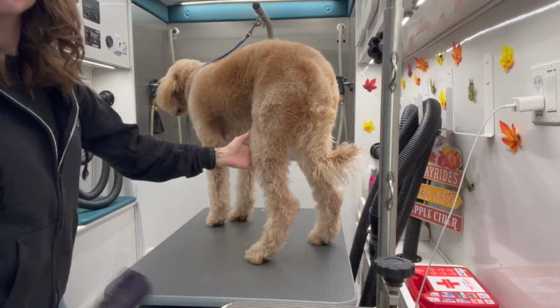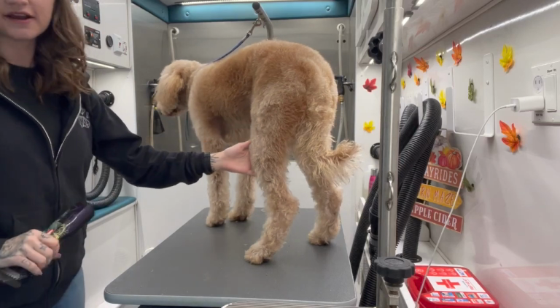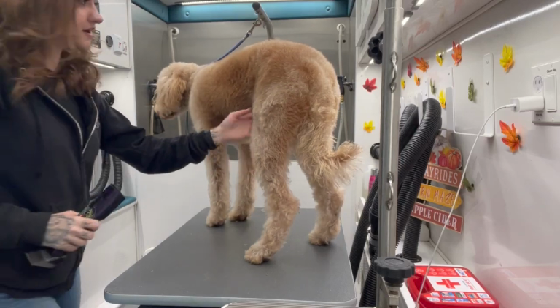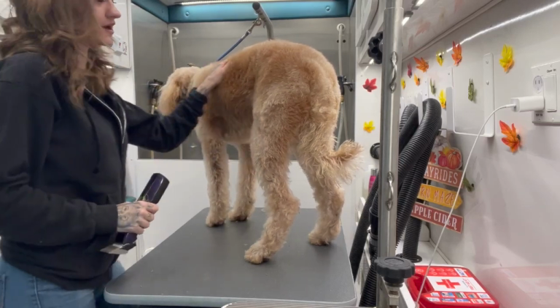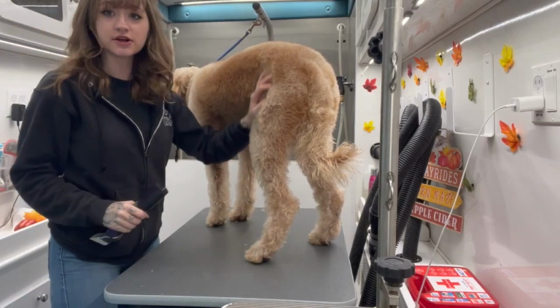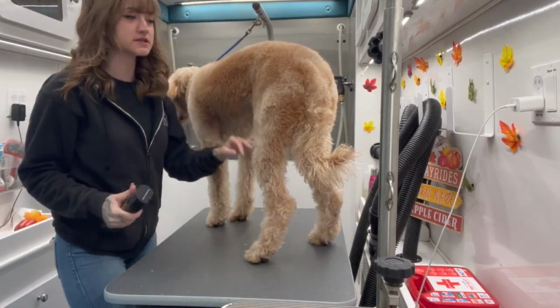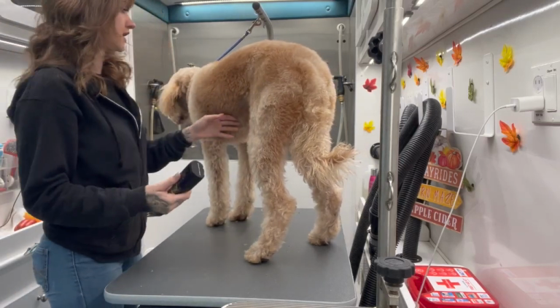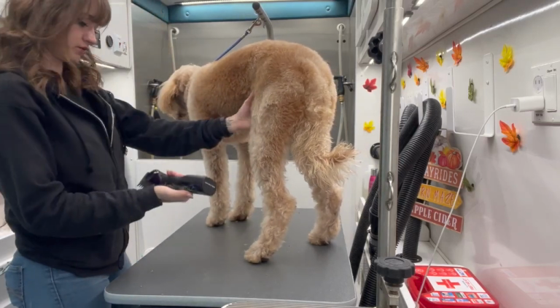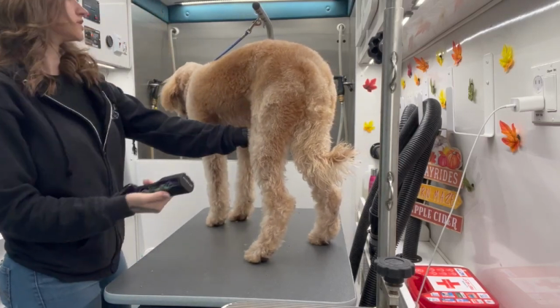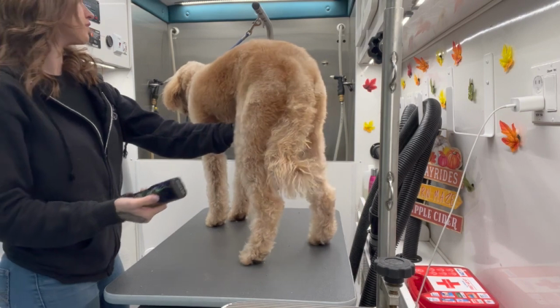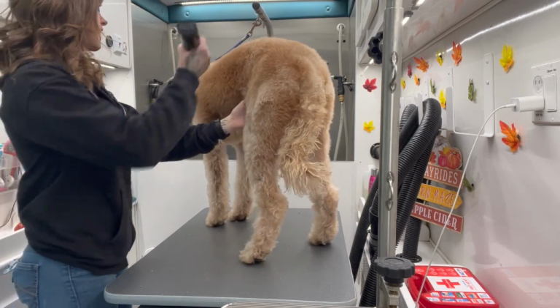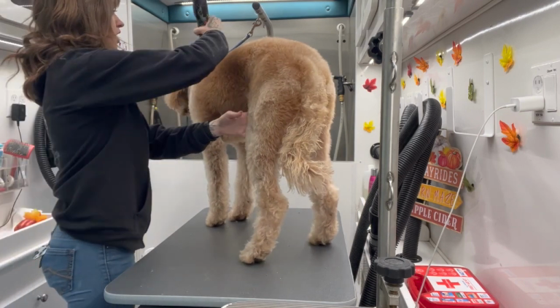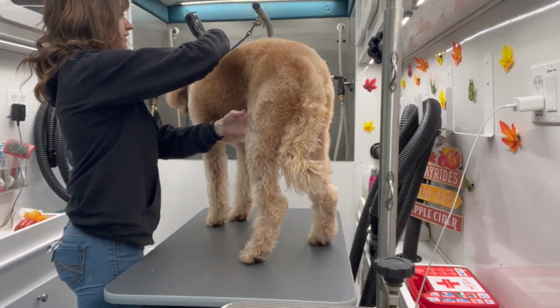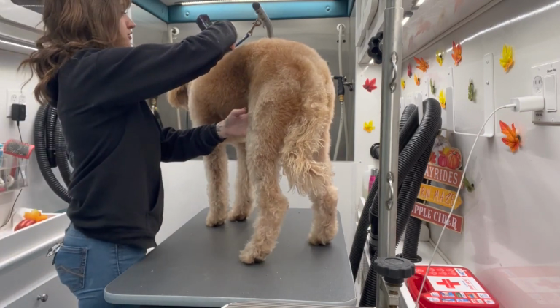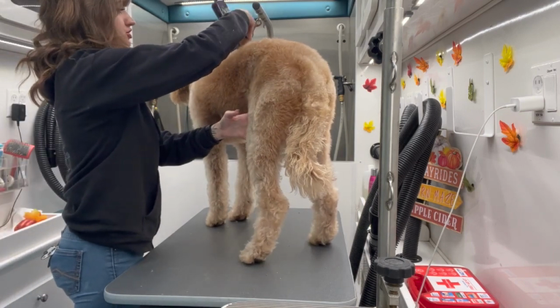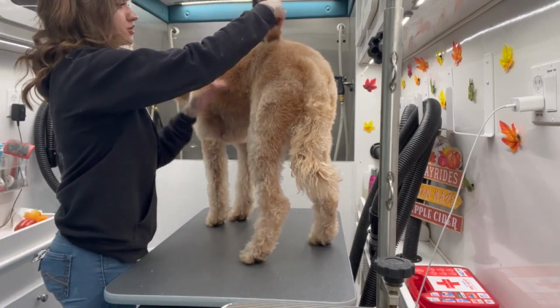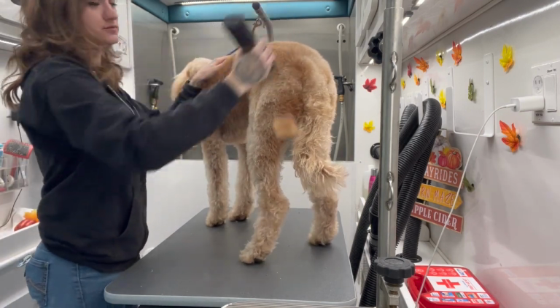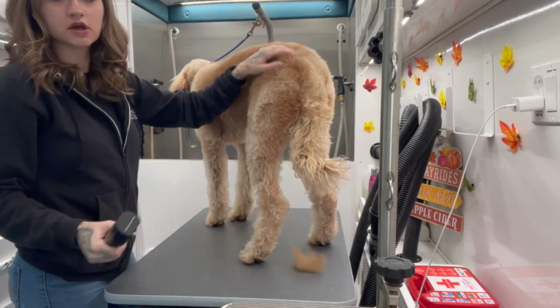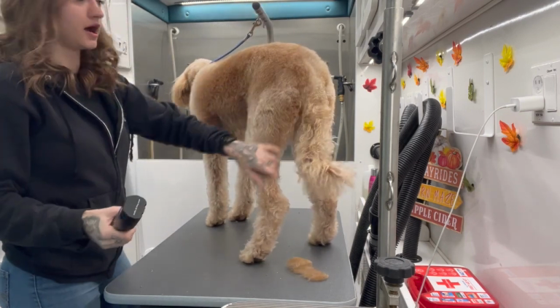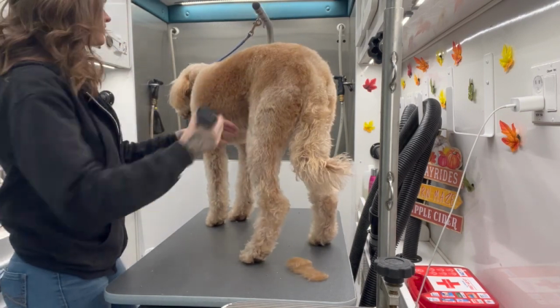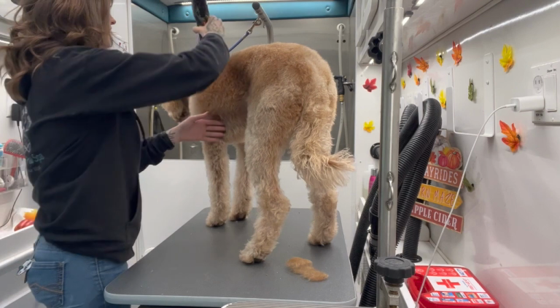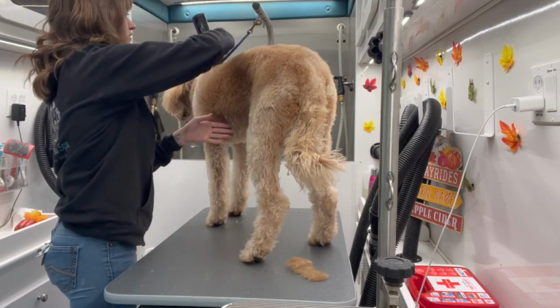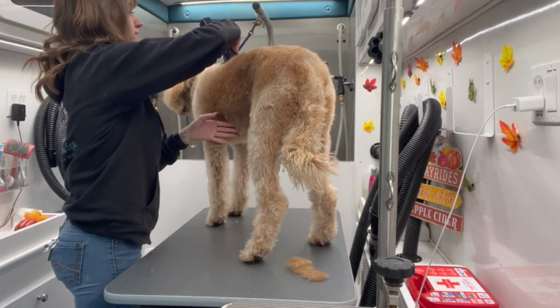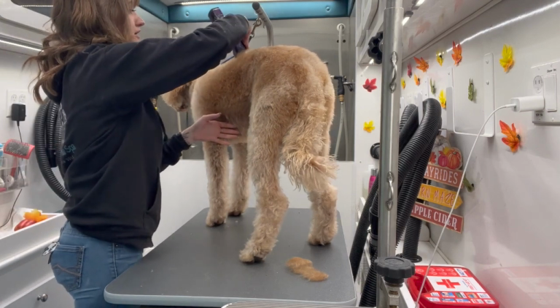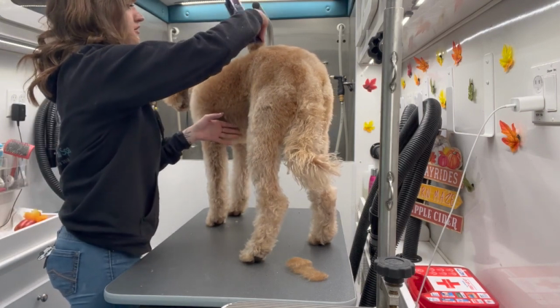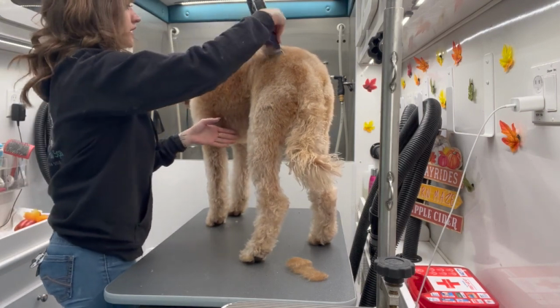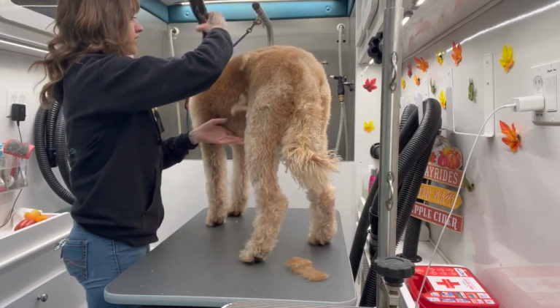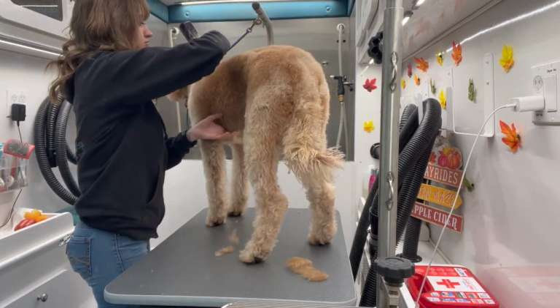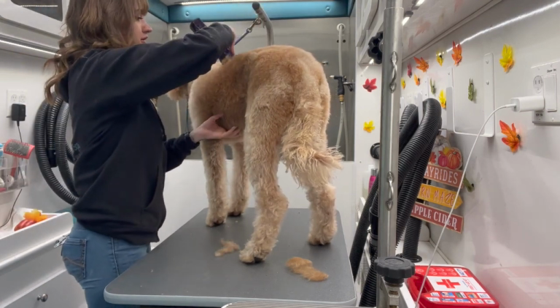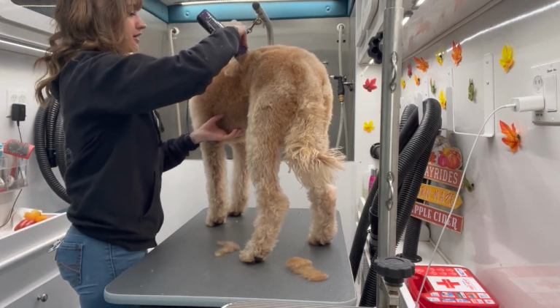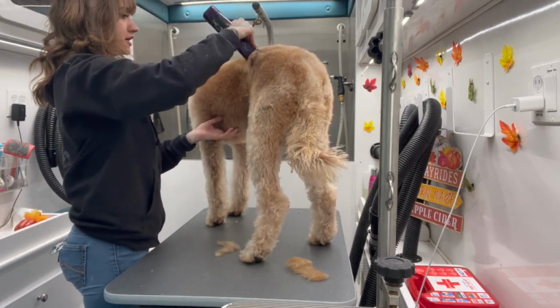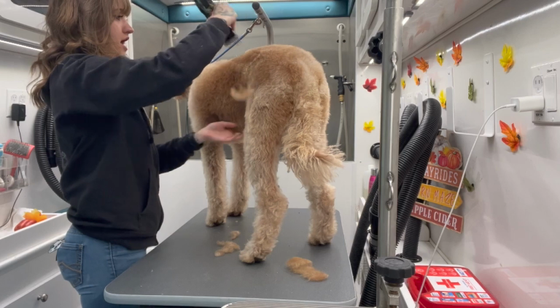Hey everyone, I have Rosie here with me today and we're going to go over how often you should get your dog groomed. I already gave Rosie a bath and dried her and now we're going to cut her hair.